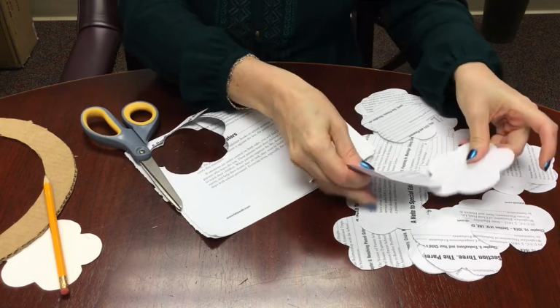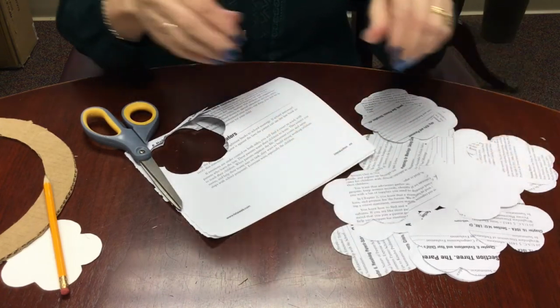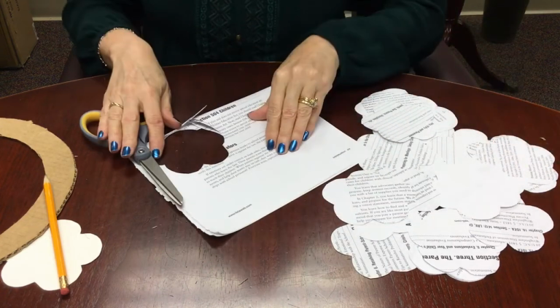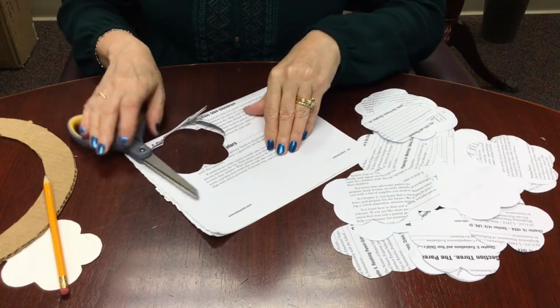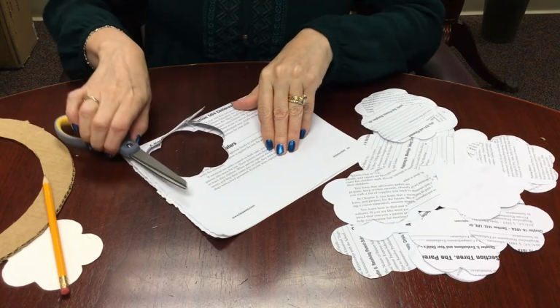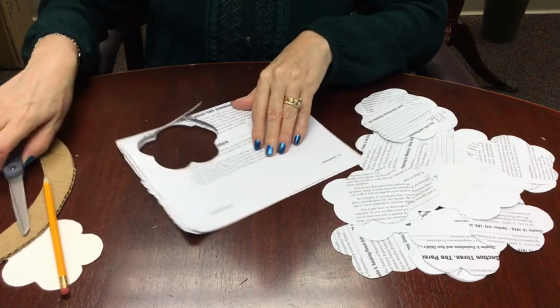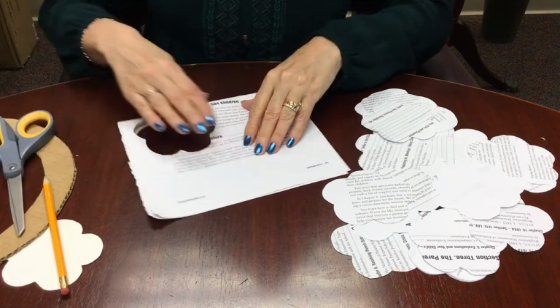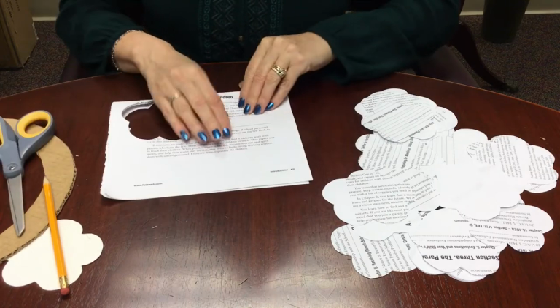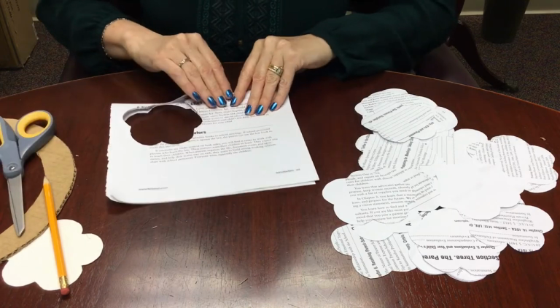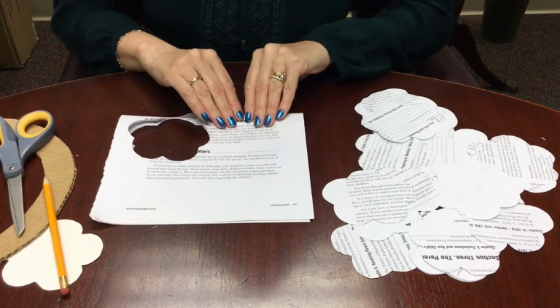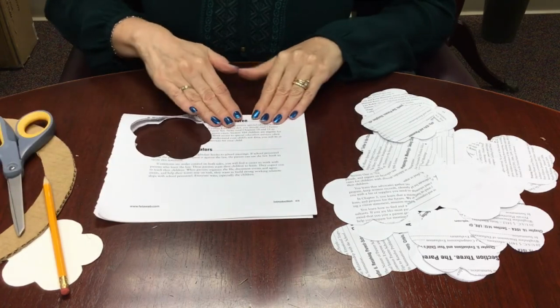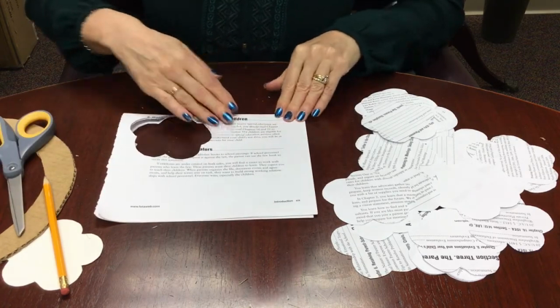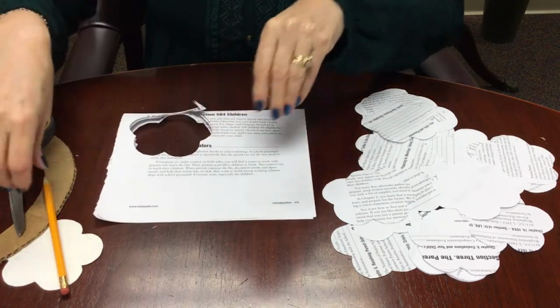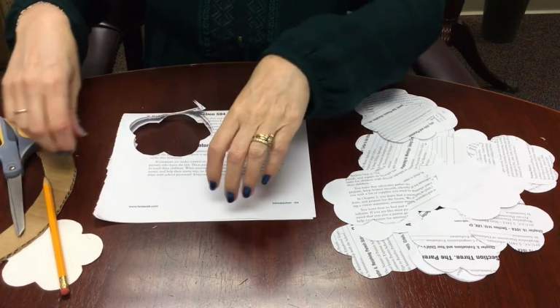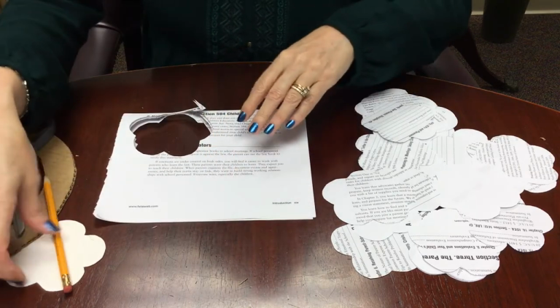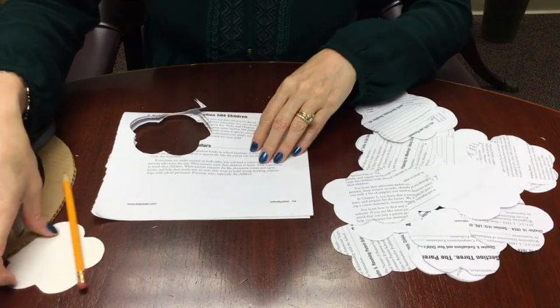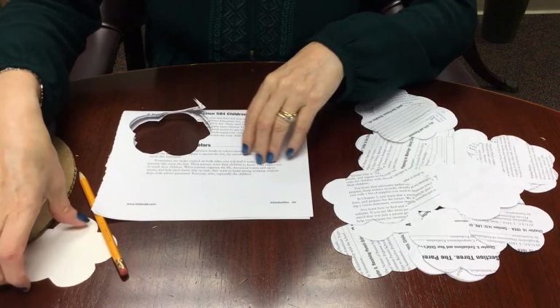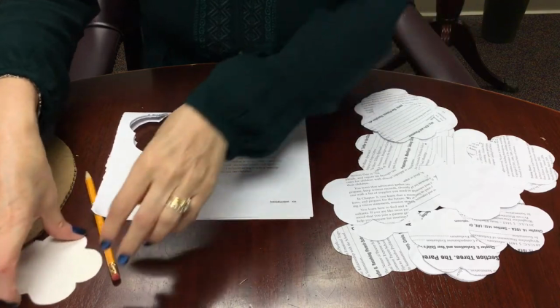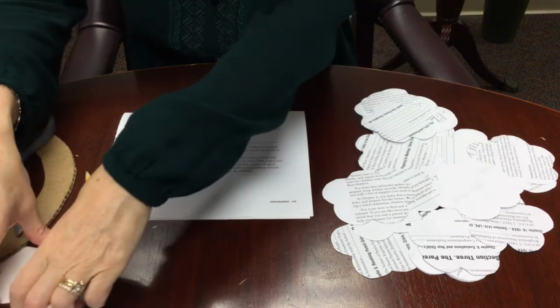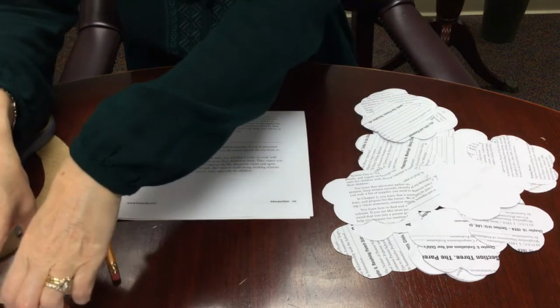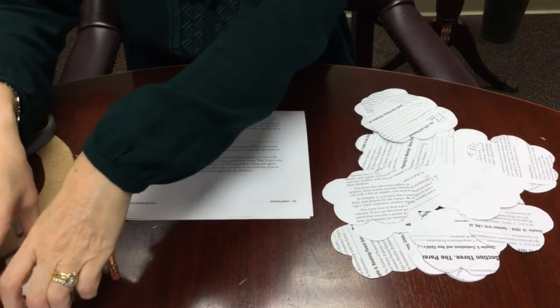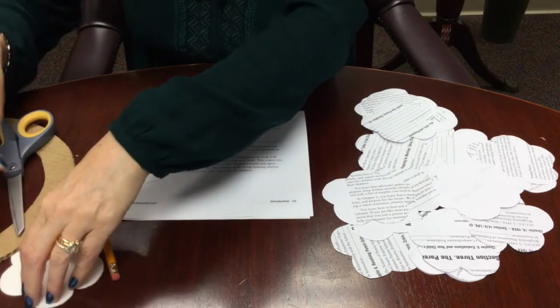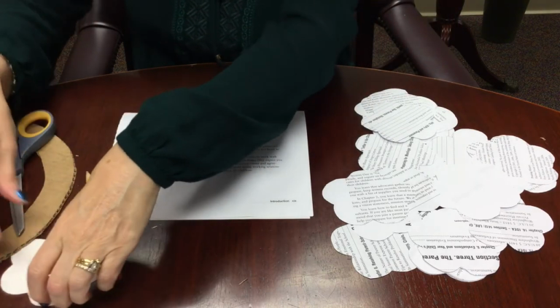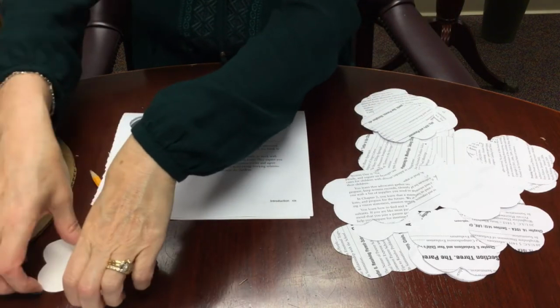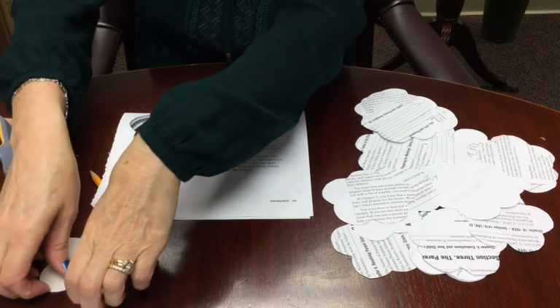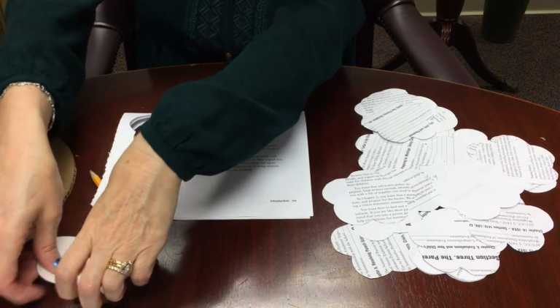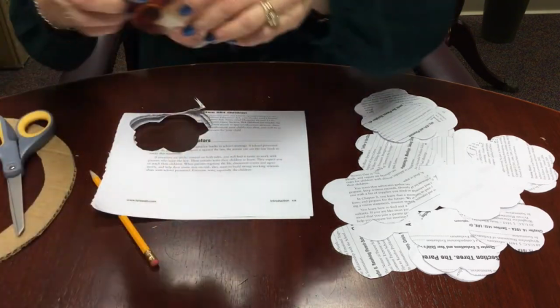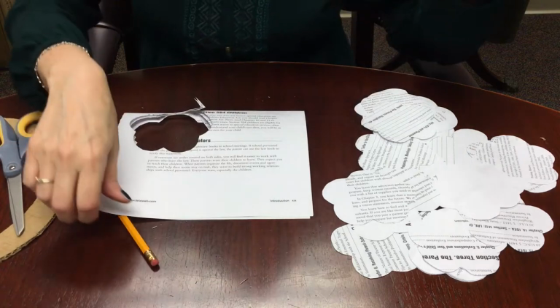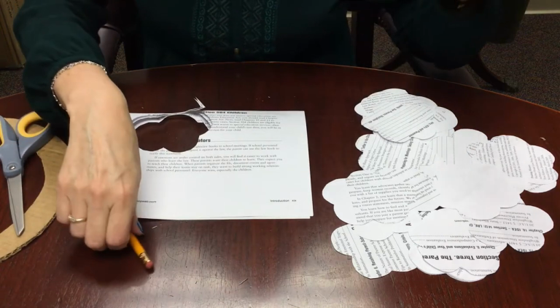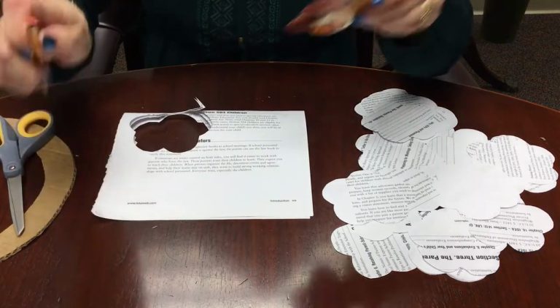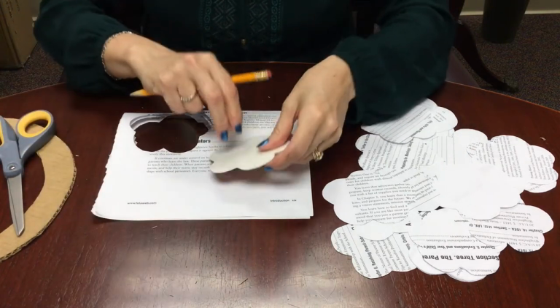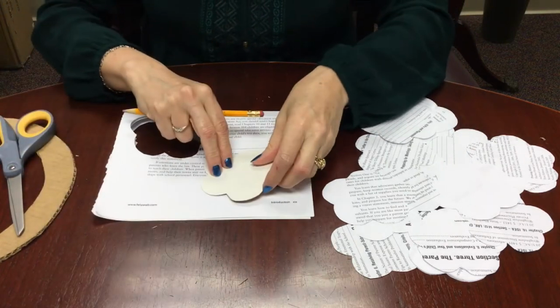Please do not feel bad about cutting book pages. We discard books in the library when they get damaged or wear out. So the pages that we are giving you are from books that all had good long lives, and now they're becoming works of art, which is a beautiful thing.